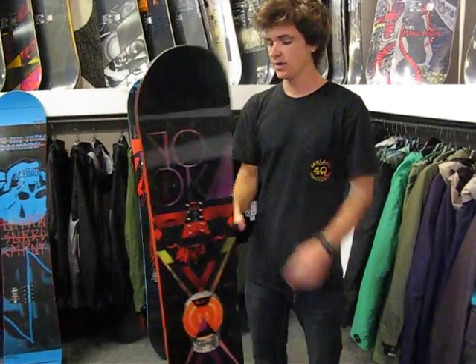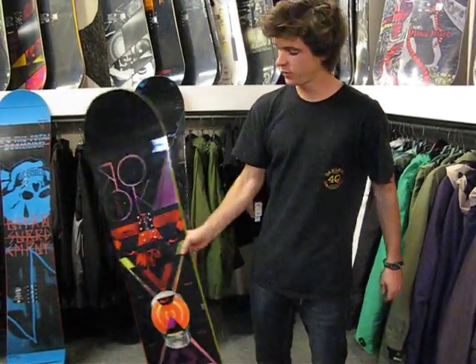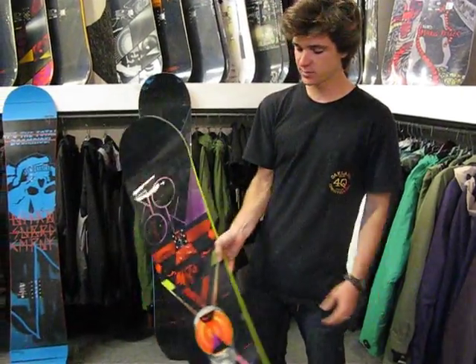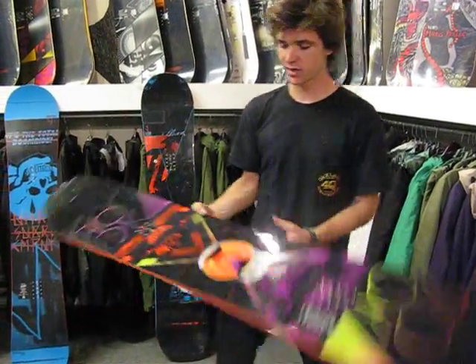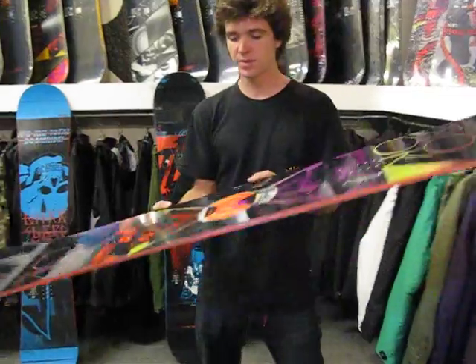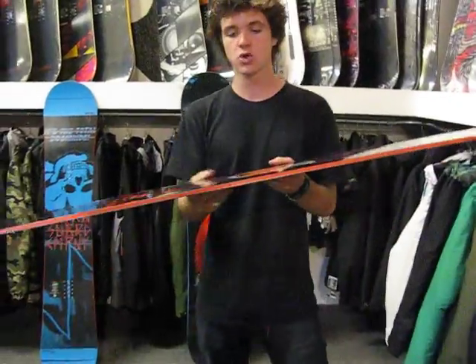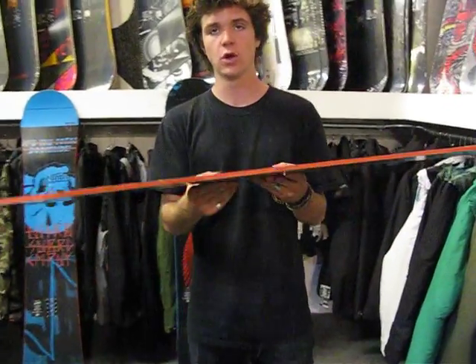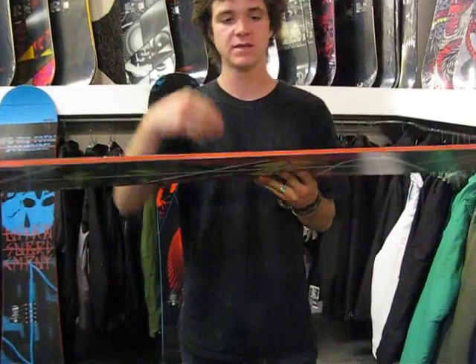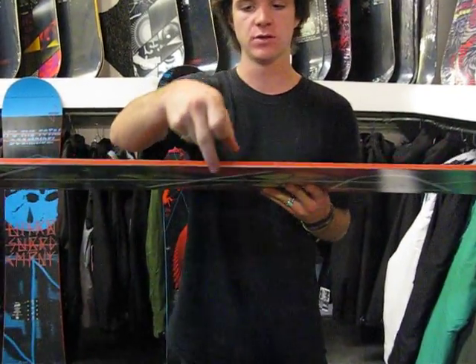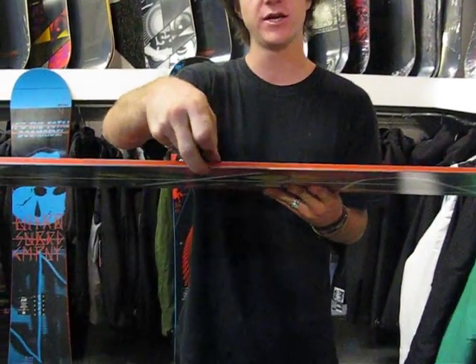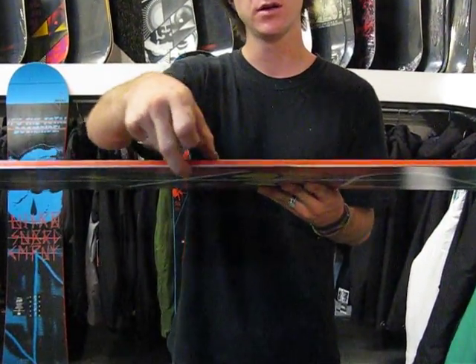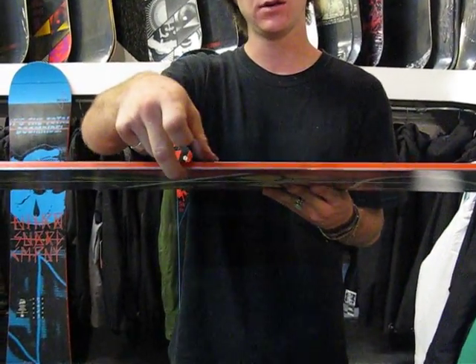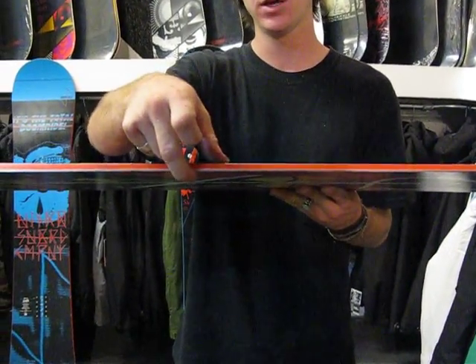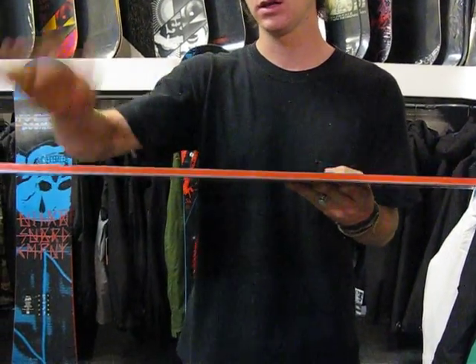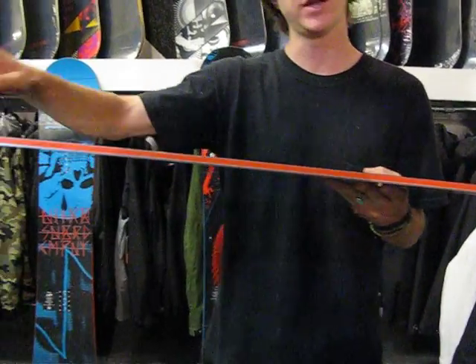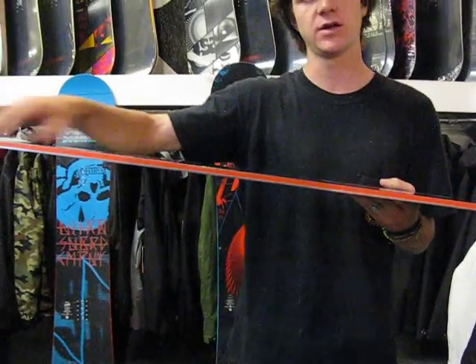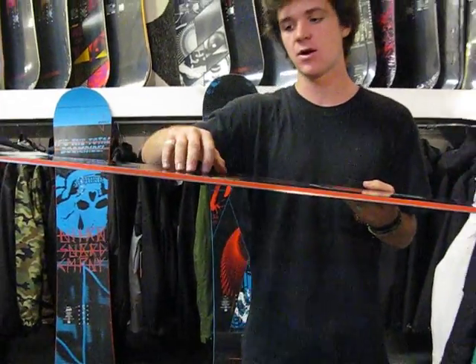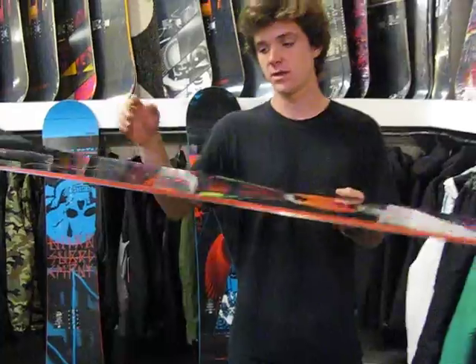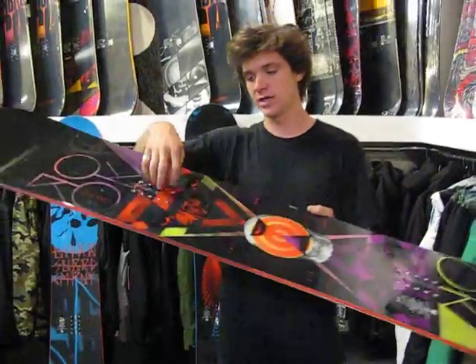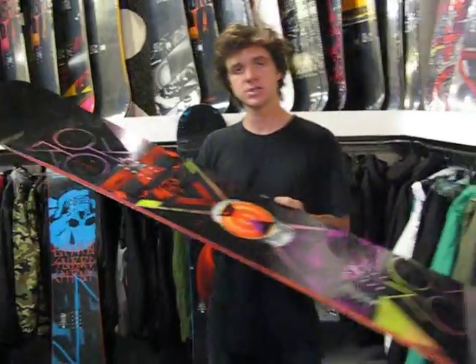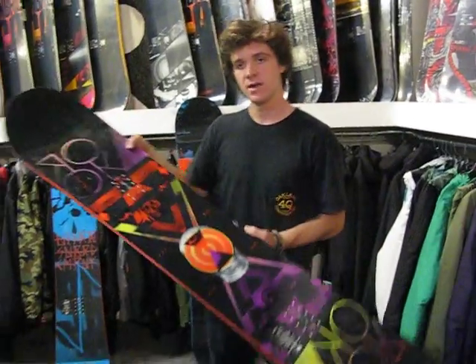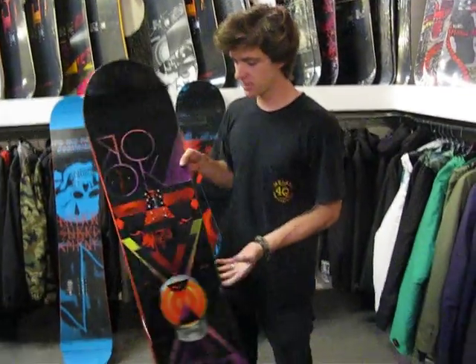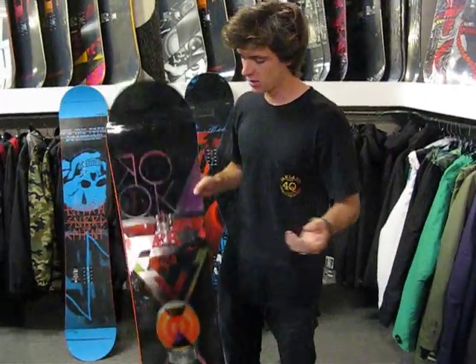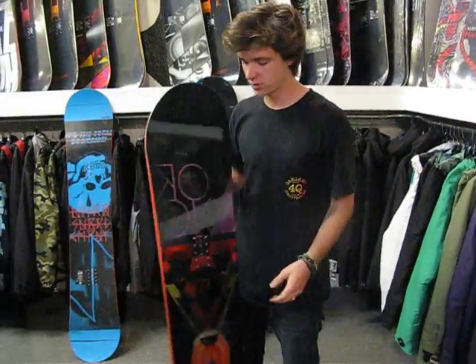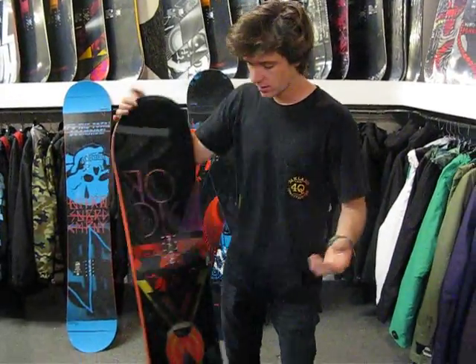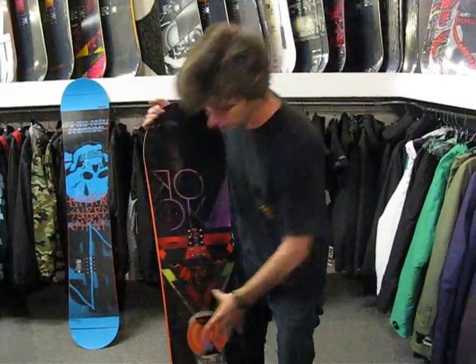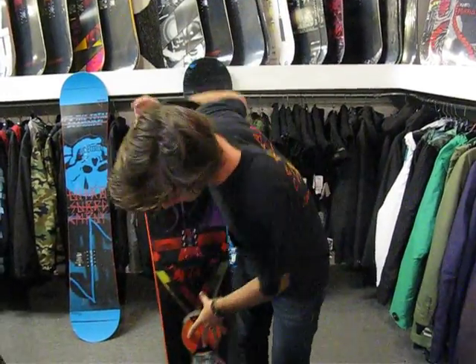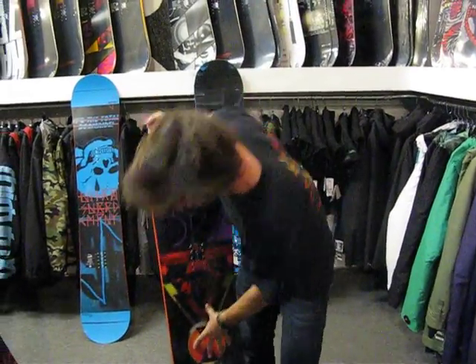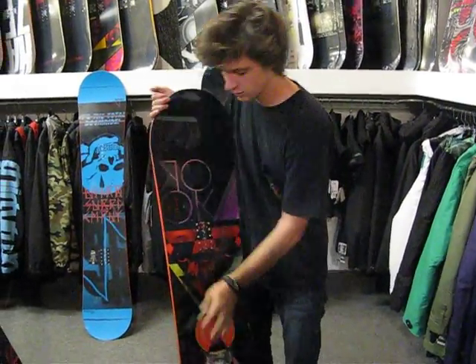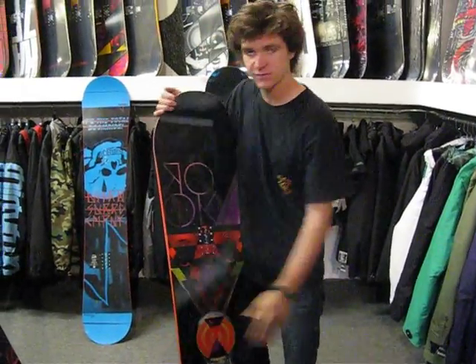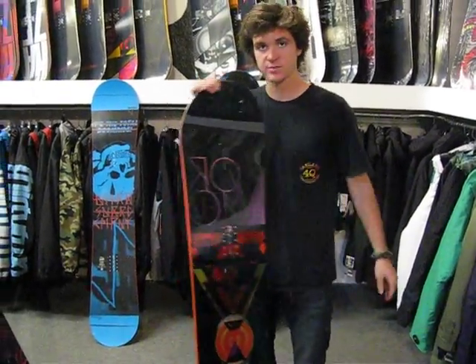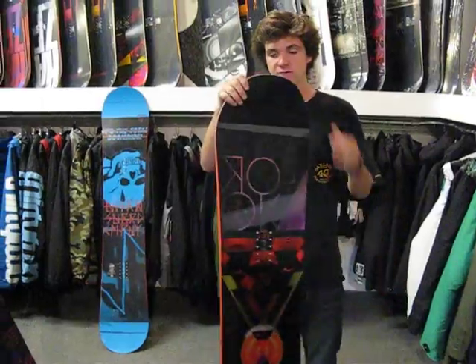Another cool thing about this board is we've got the whiplash core profile. It's going to be a little bit thinner here in the middle, a little thicker here on the out, under the inserts. That's going to be great for a little bit of extra pop and a little softer flex in between your feet.